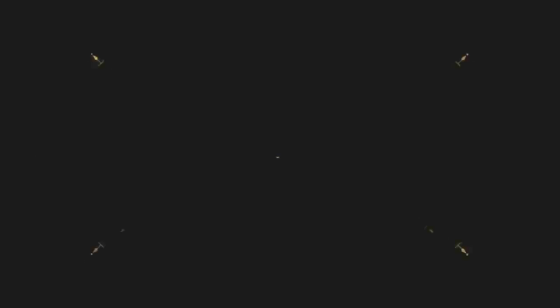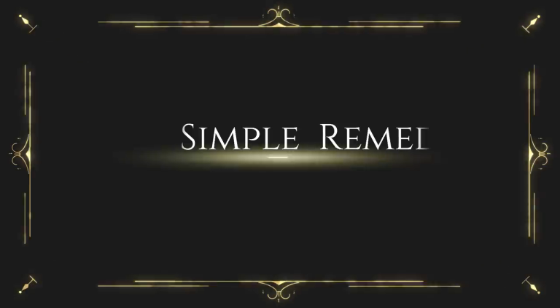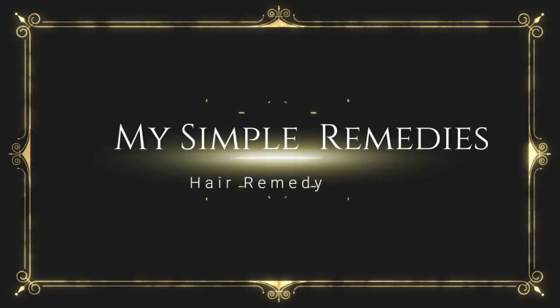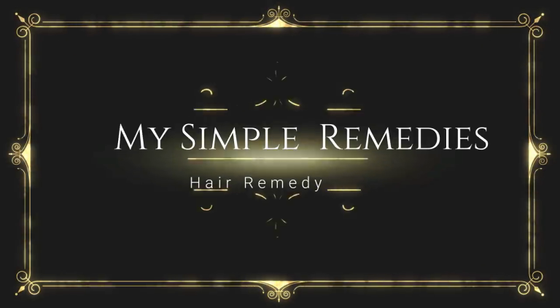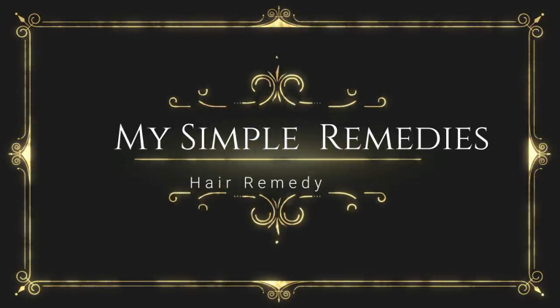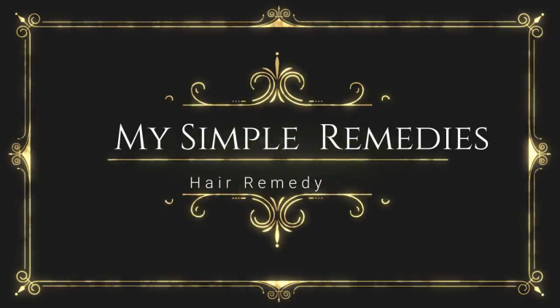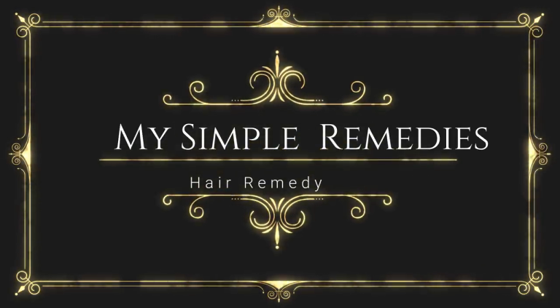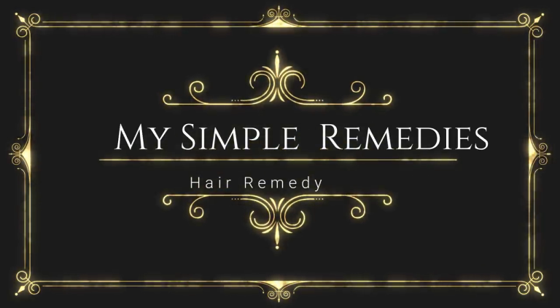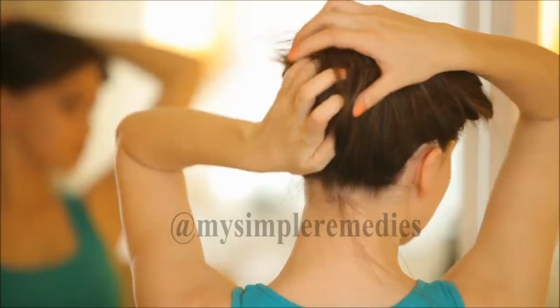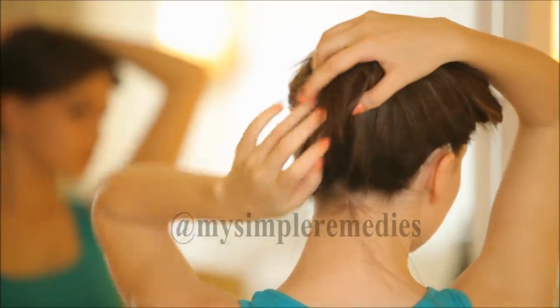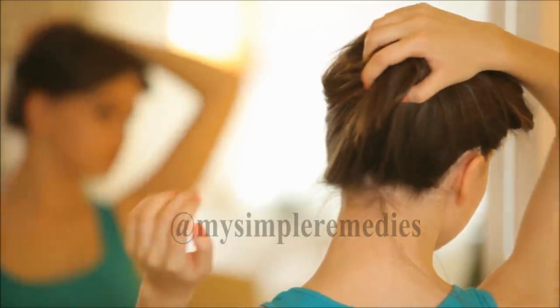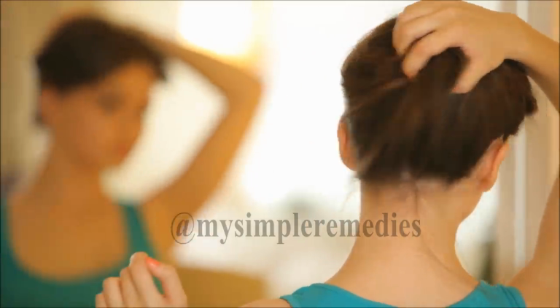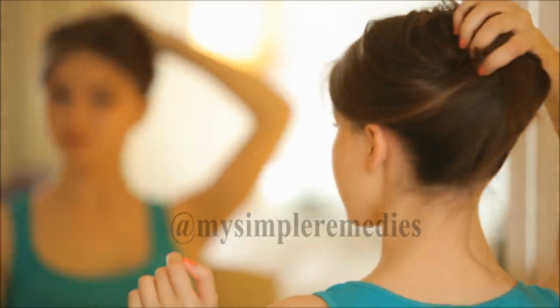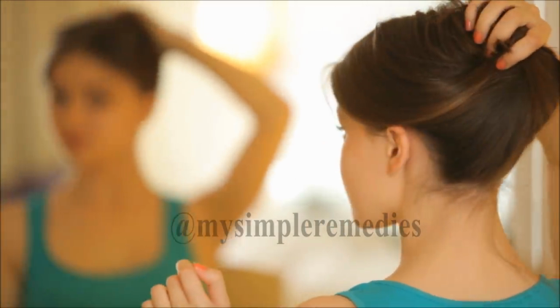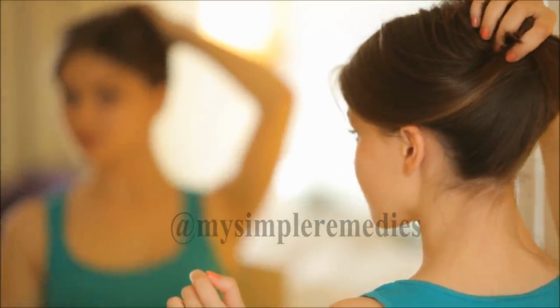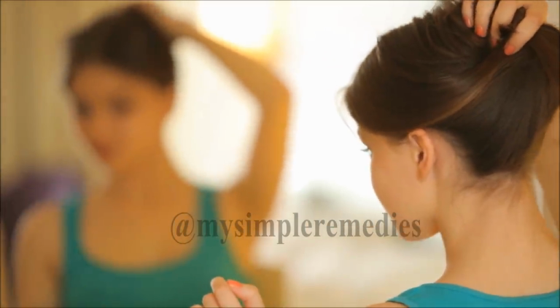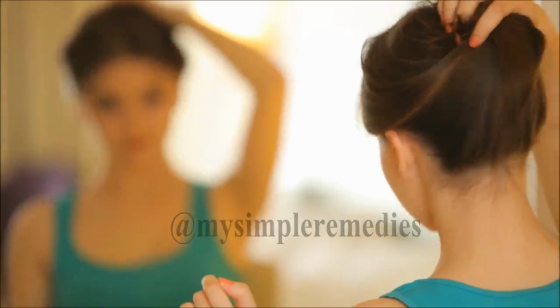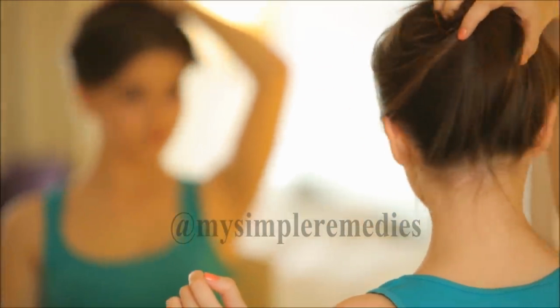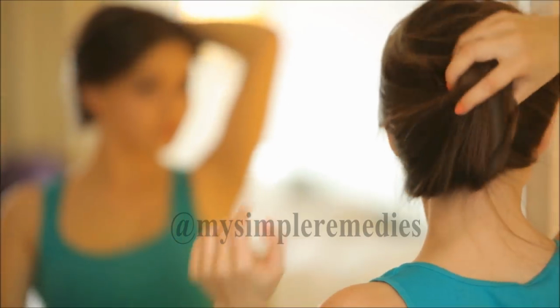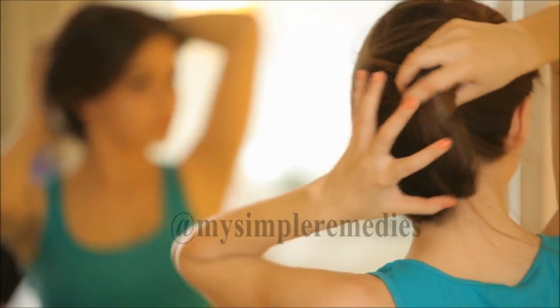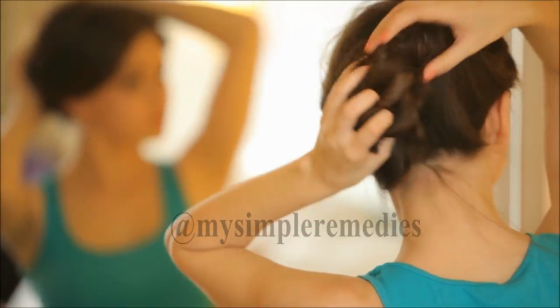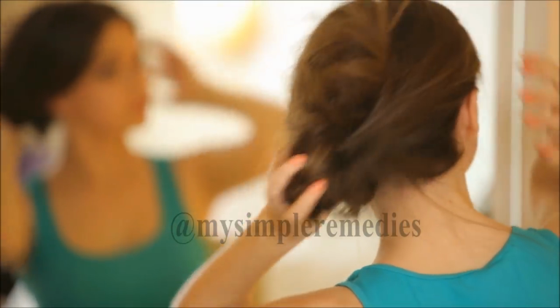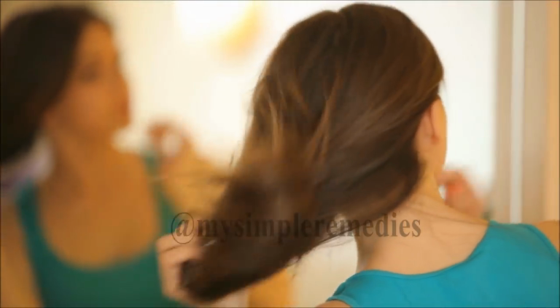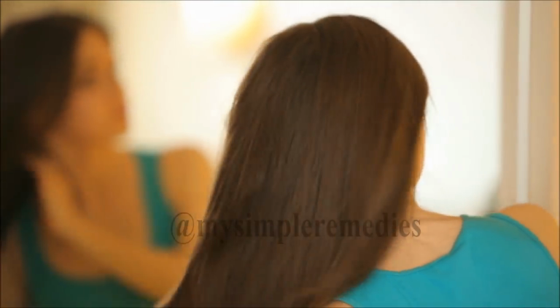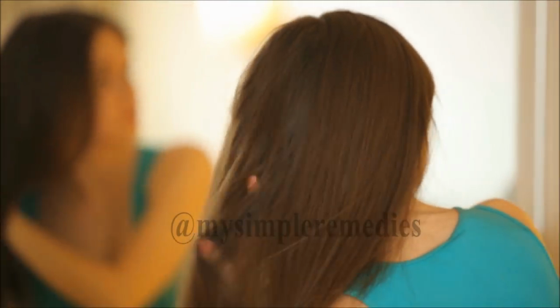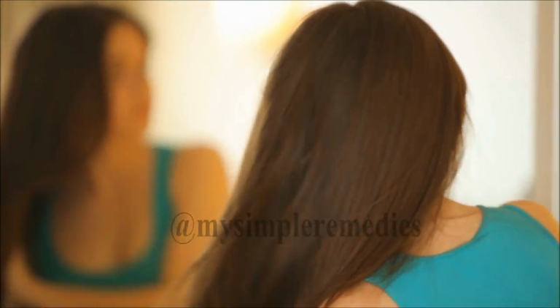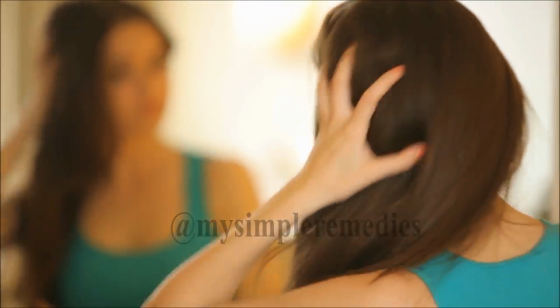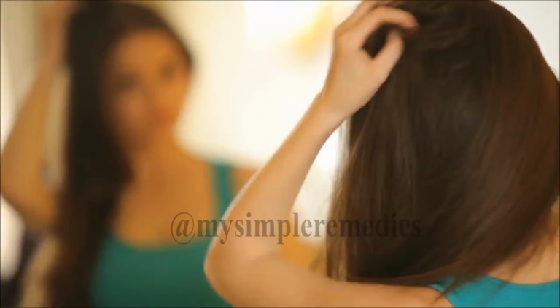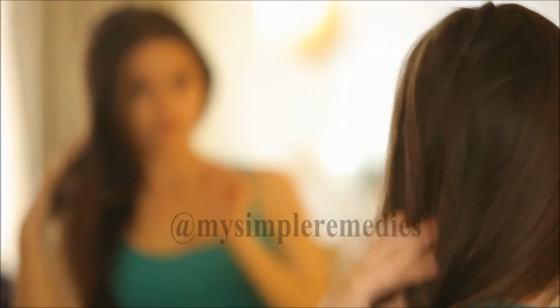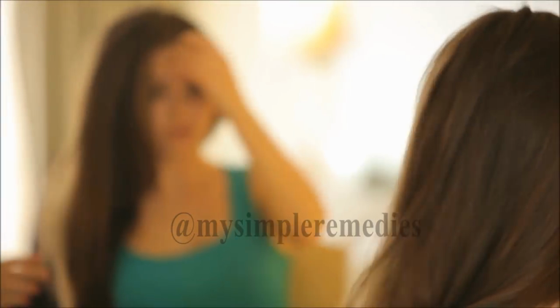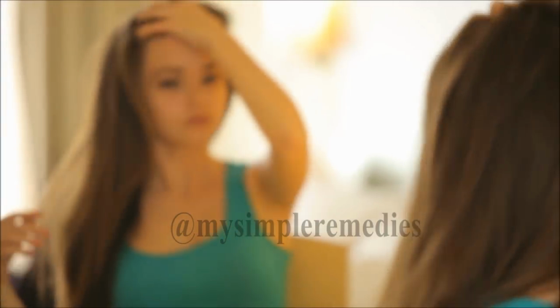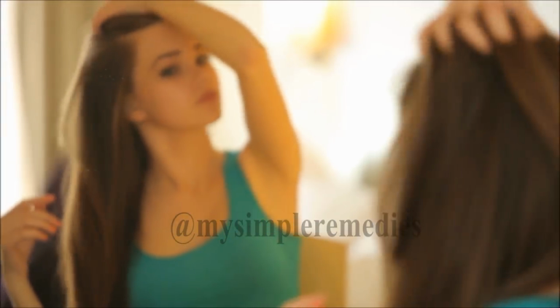Hey guys, welcome back to my channel, My Simple Remedies. Today, we're going to talk about how you can grow your hair more than 7 inches in just a few weeks.